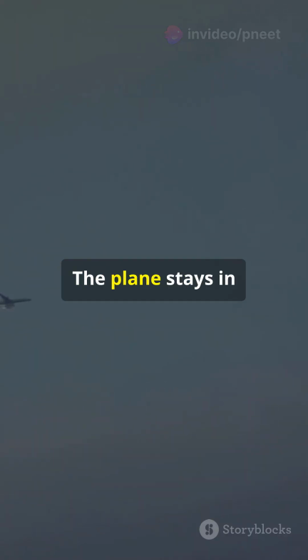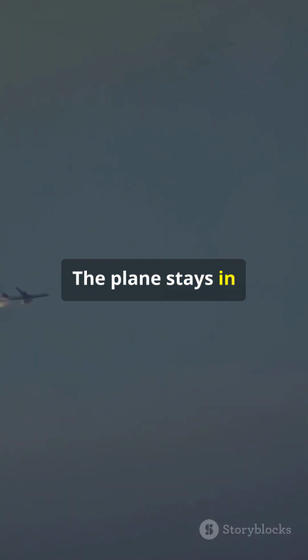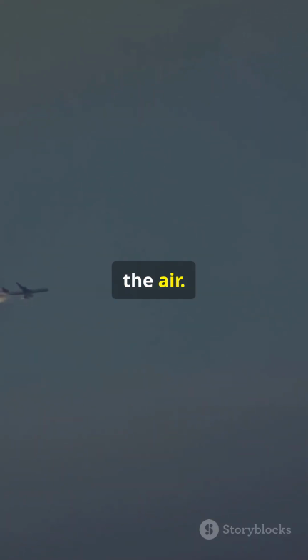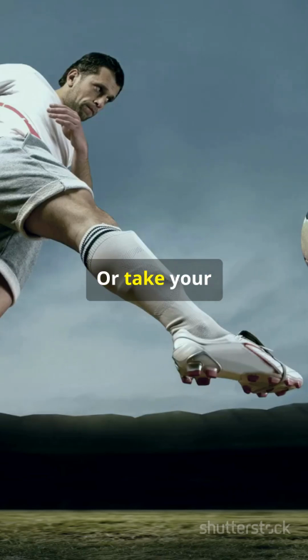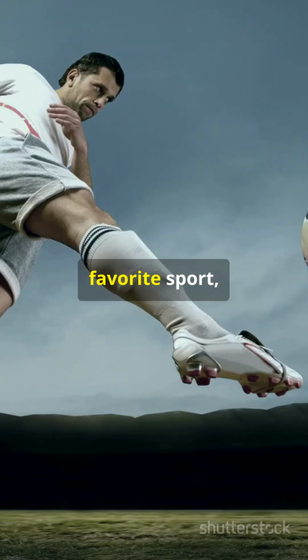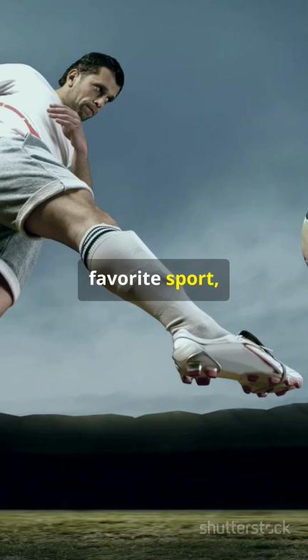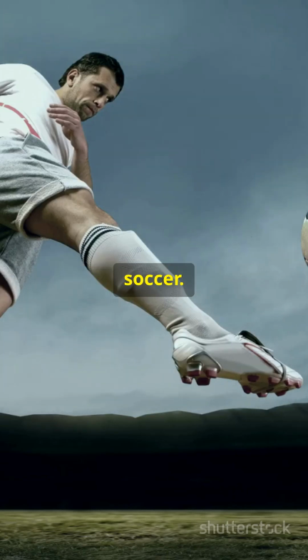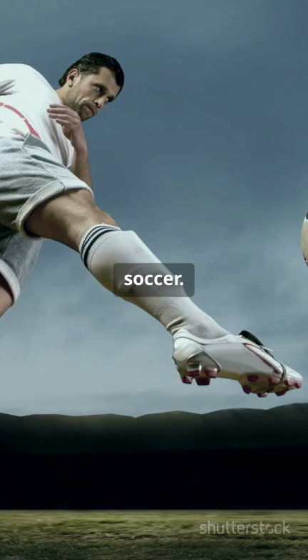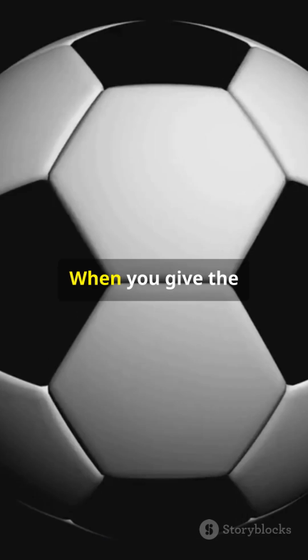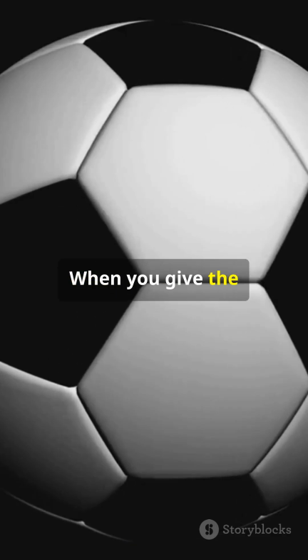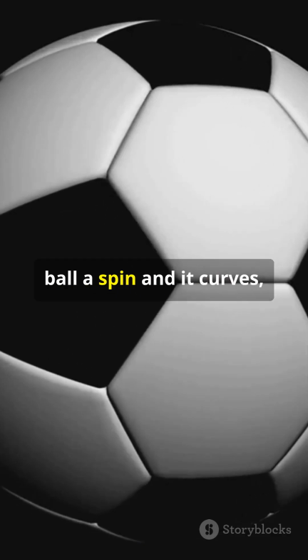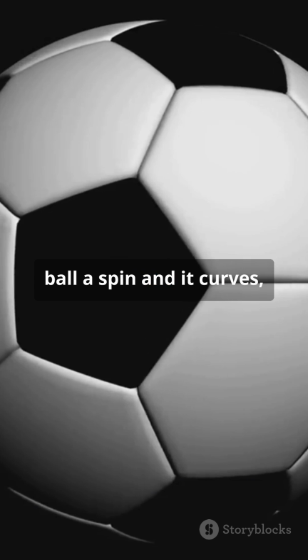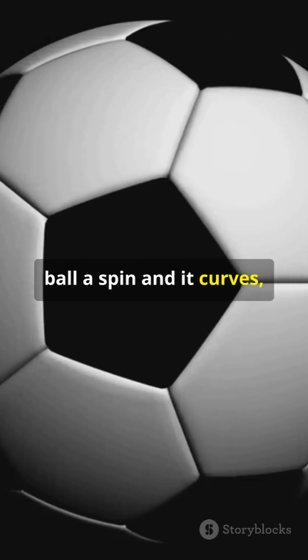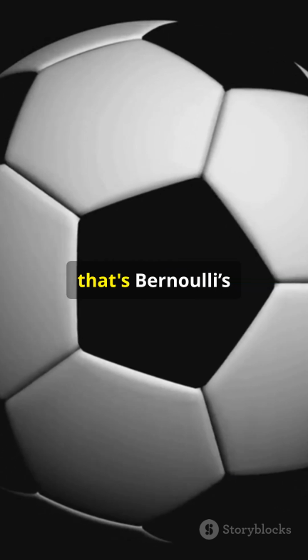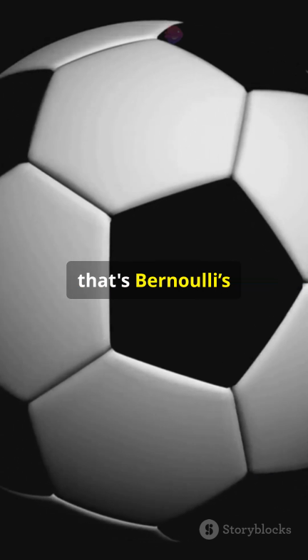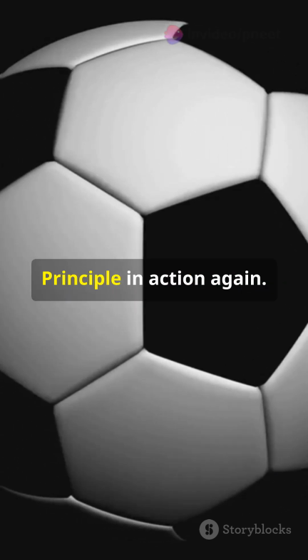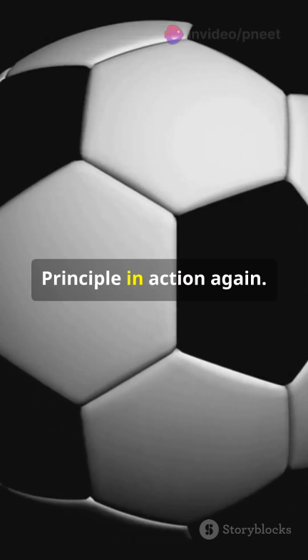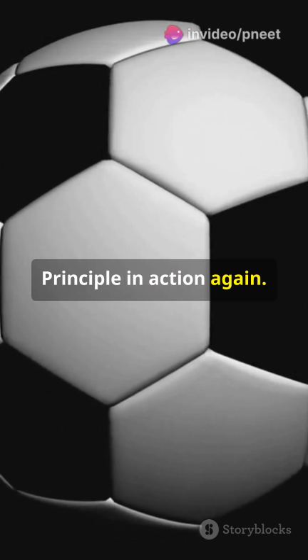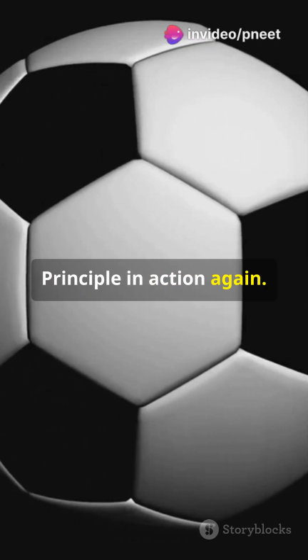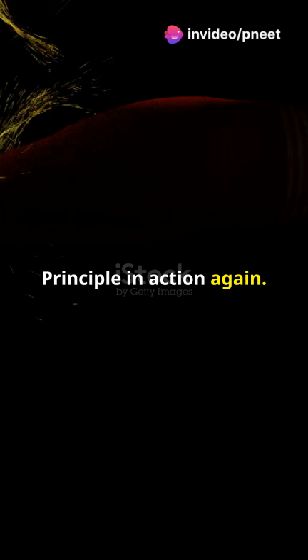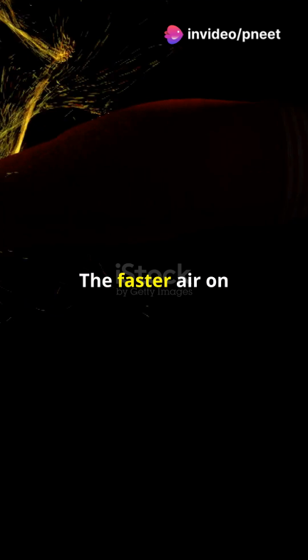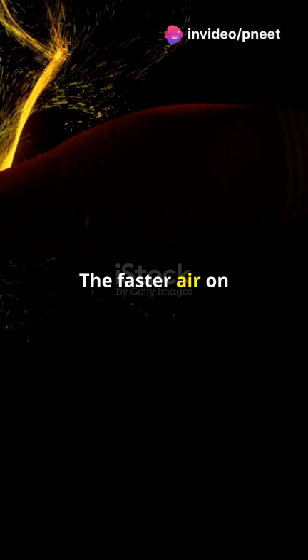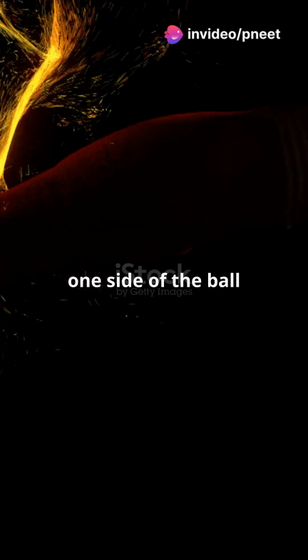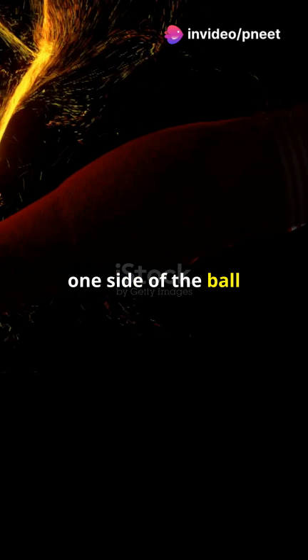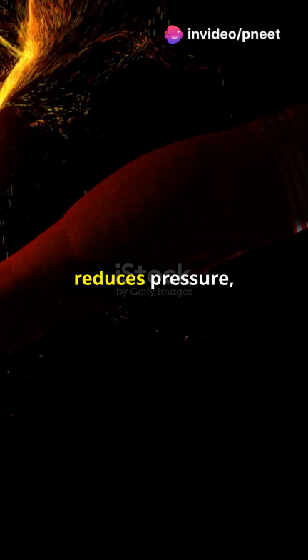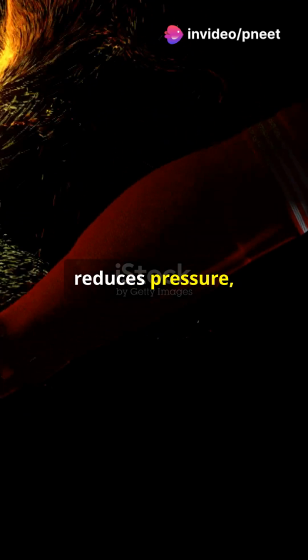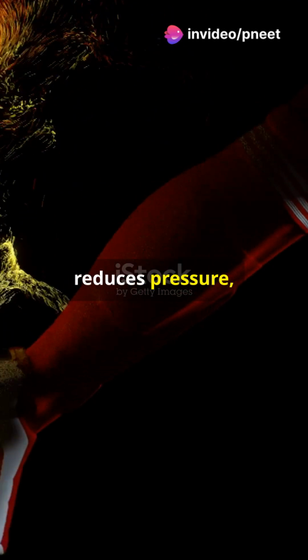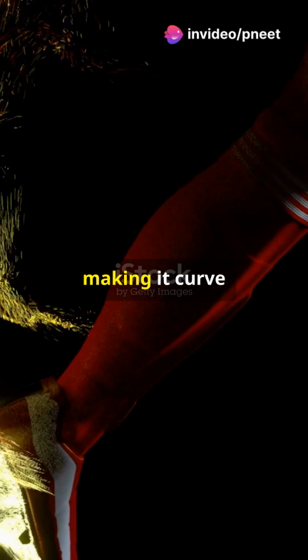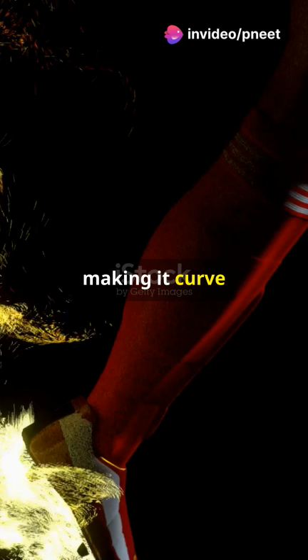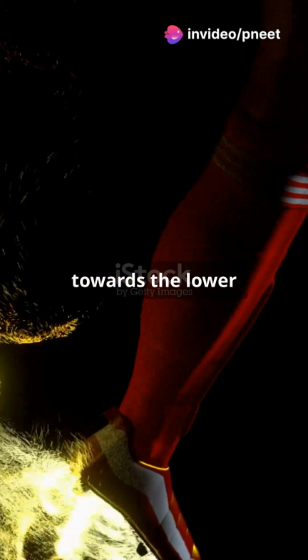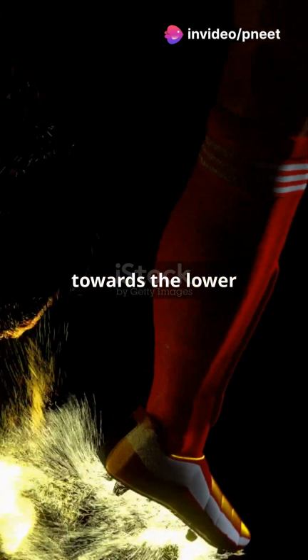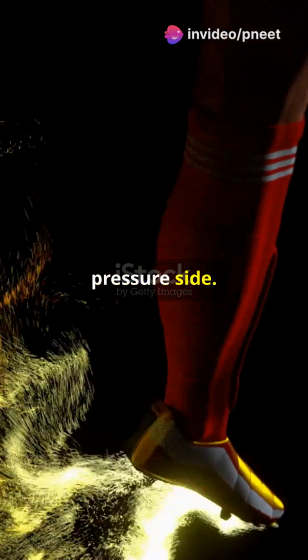Or take your favorite sport, soccer. When you give the ball a spin and it curves, that's Bernoulli's principle in action again. The faster air on one side of the ball reduces pressure, making it curve towards the lower pressure side.